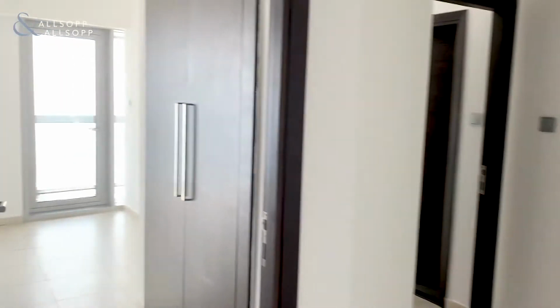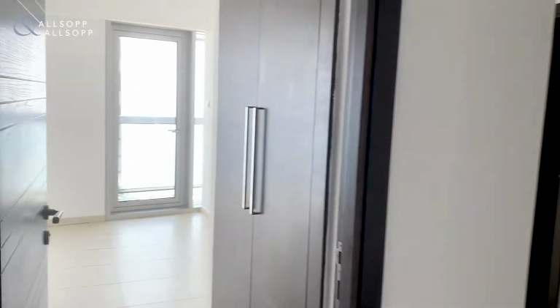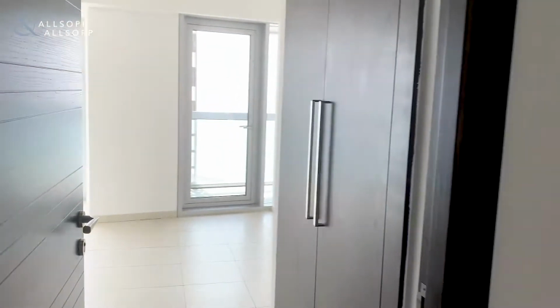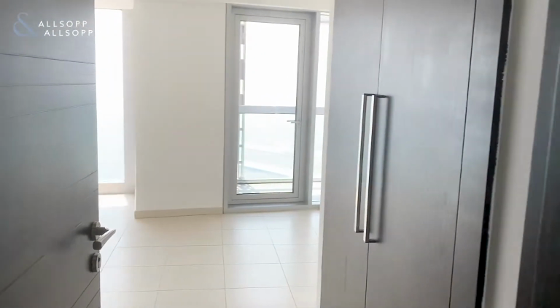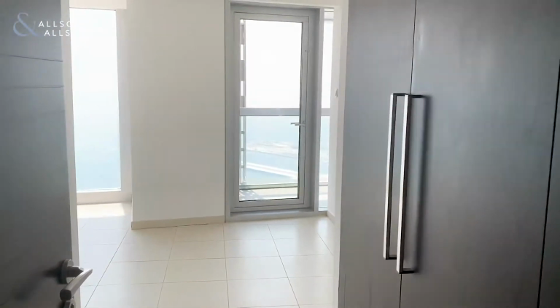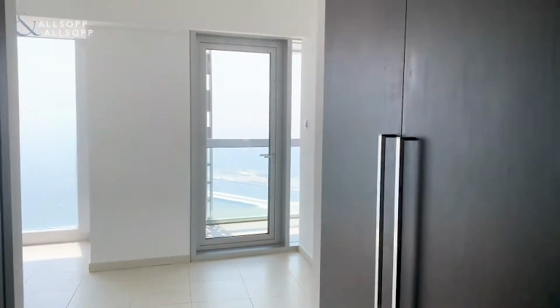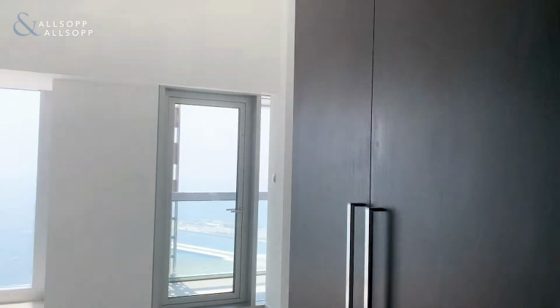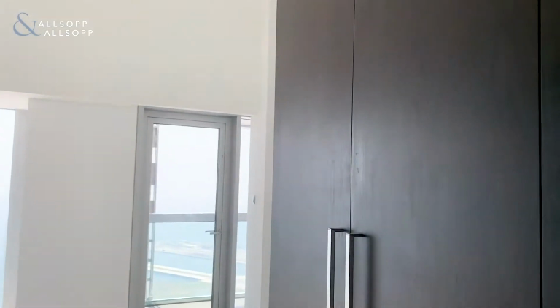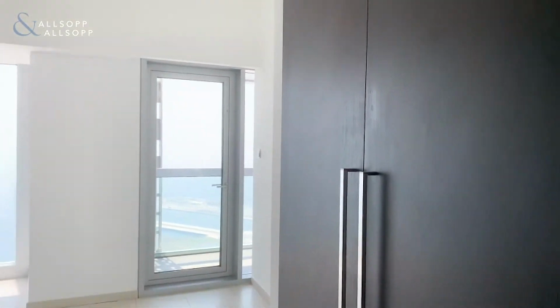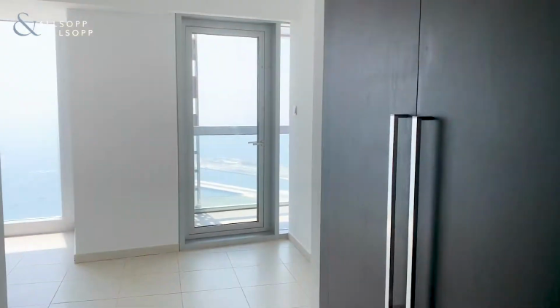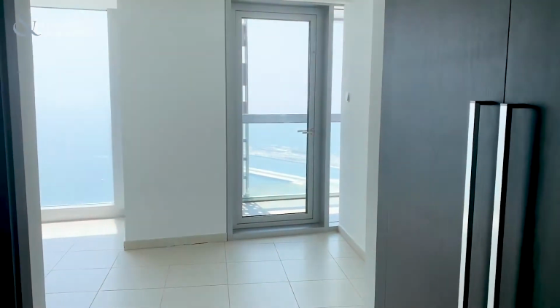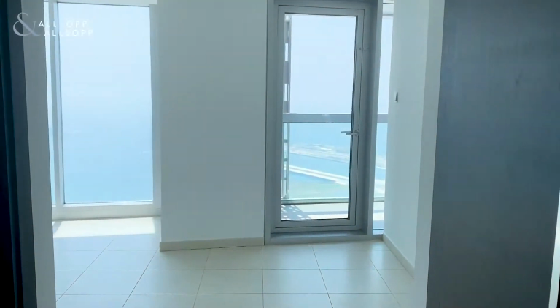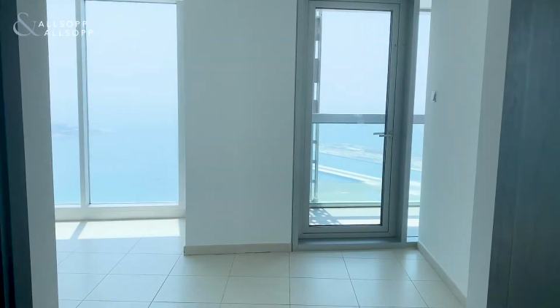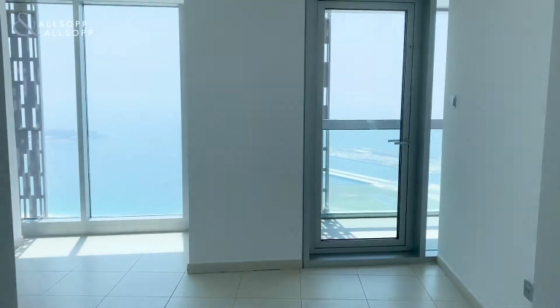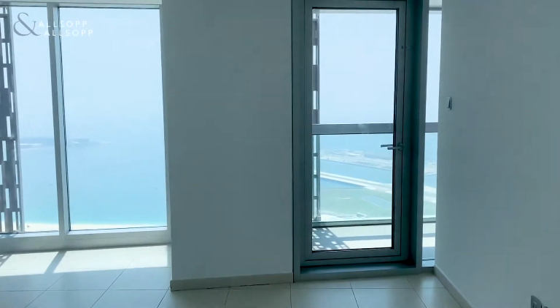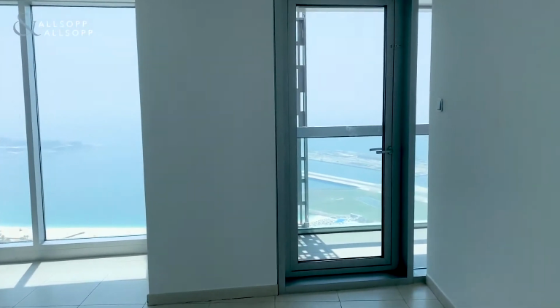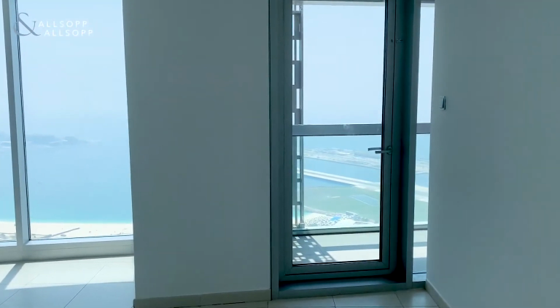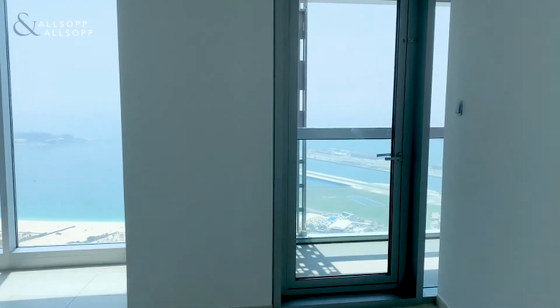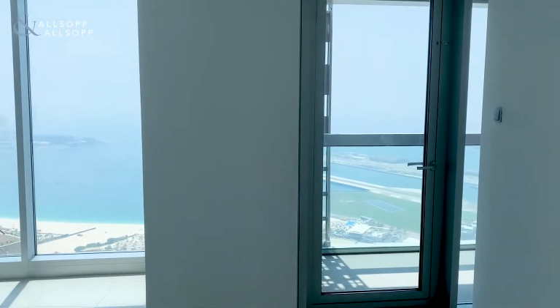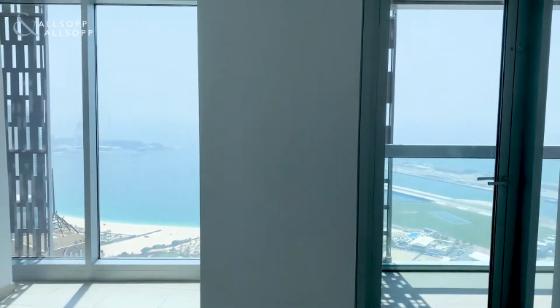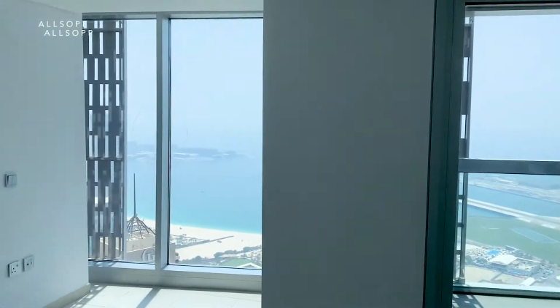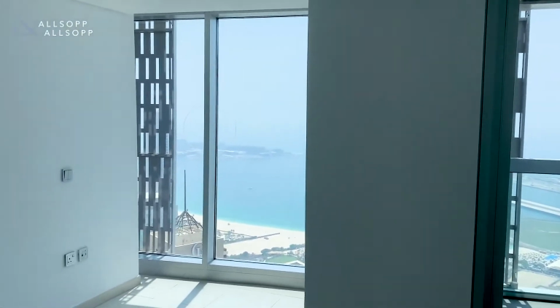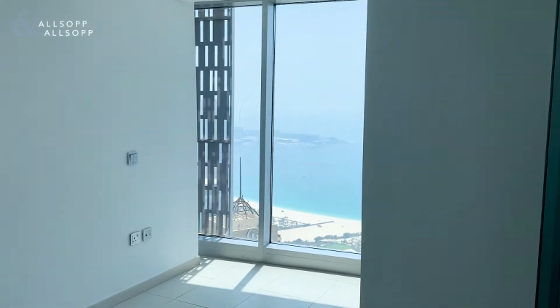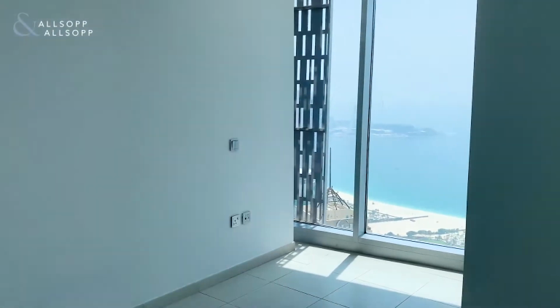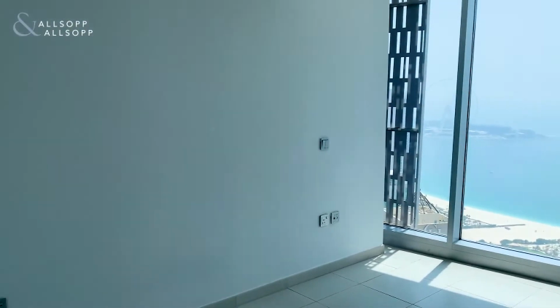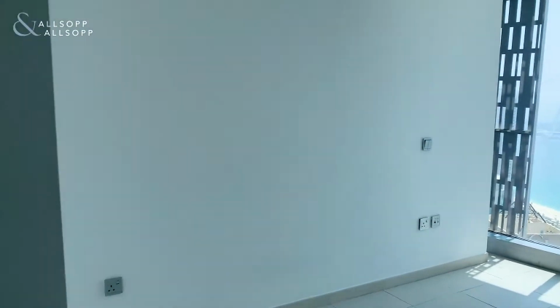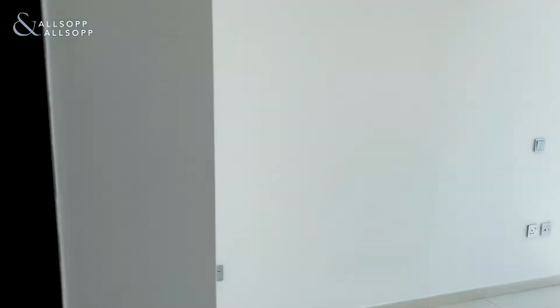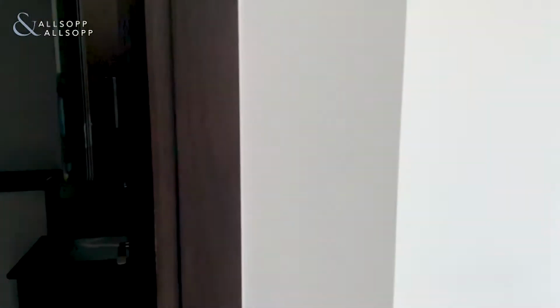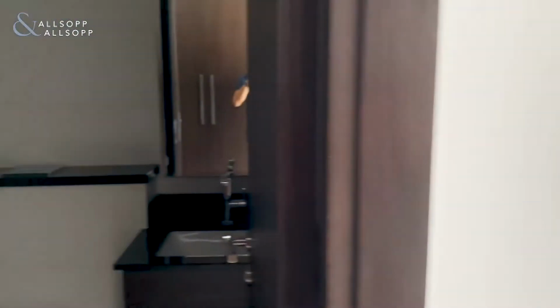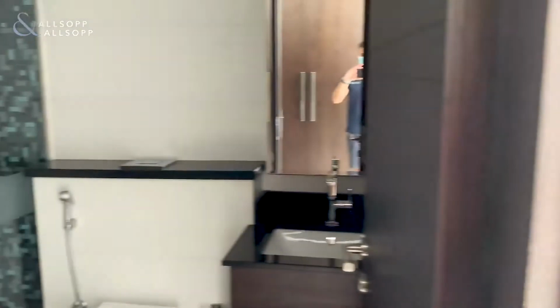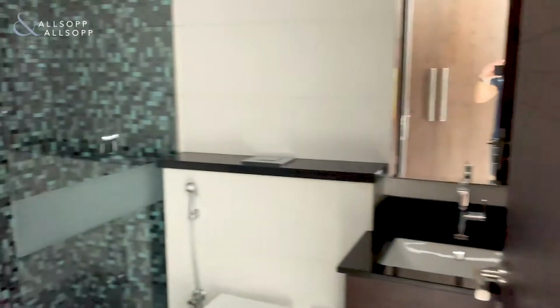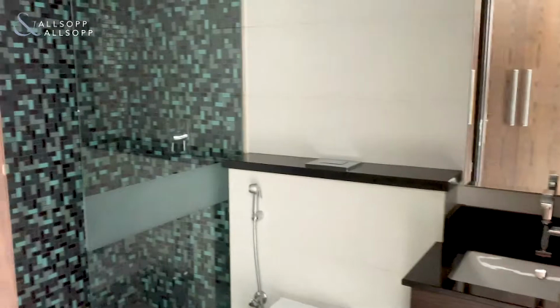To your first bedroom — built-in wardrobes, plenty of light in the building, access onto the terrace, en-suite bathroom, and all bathrooms.